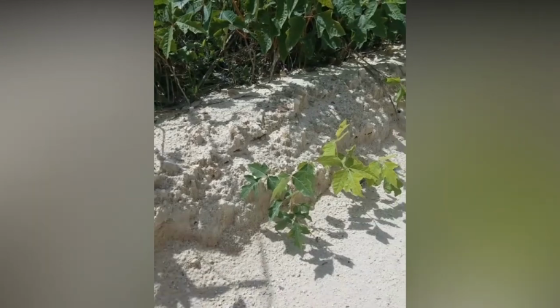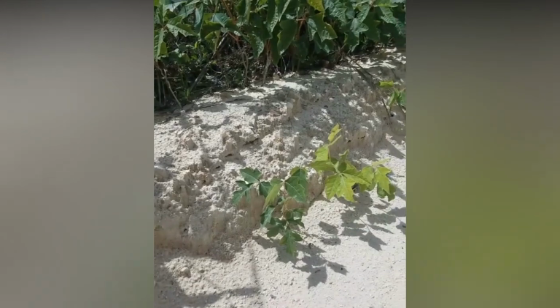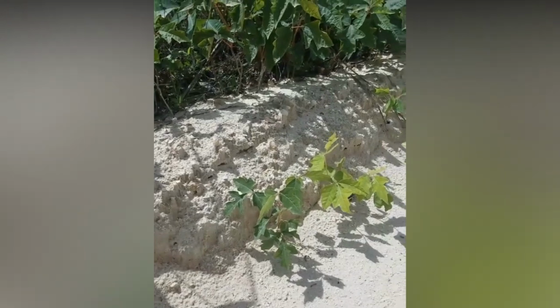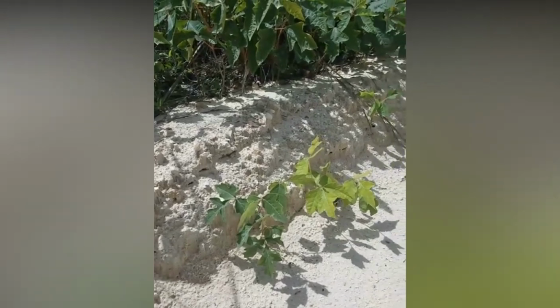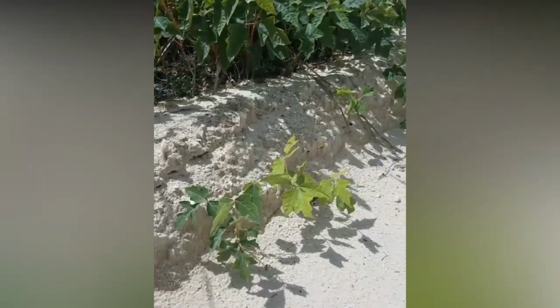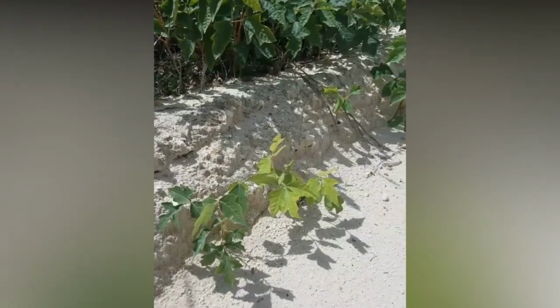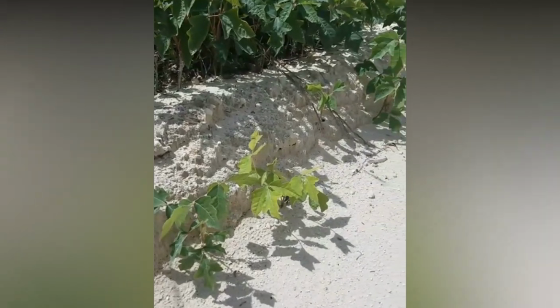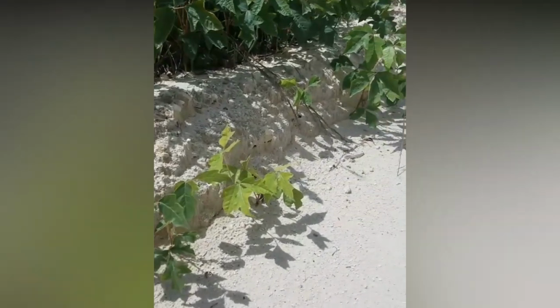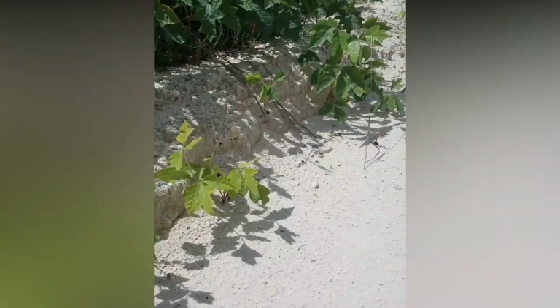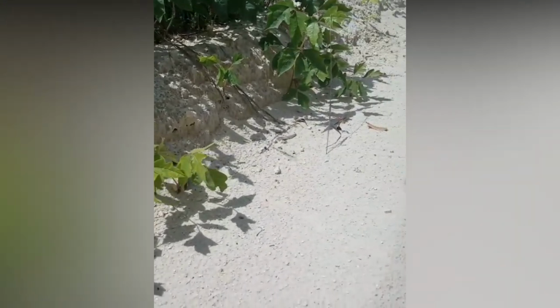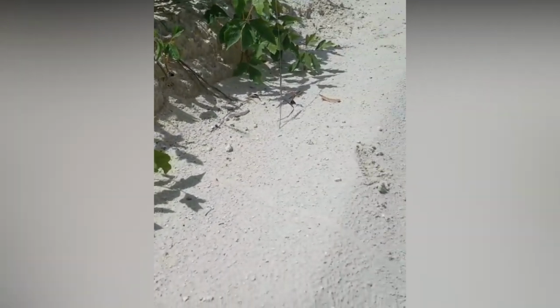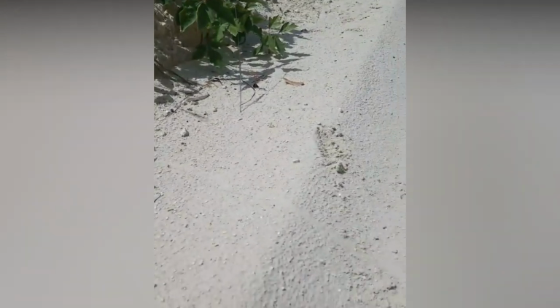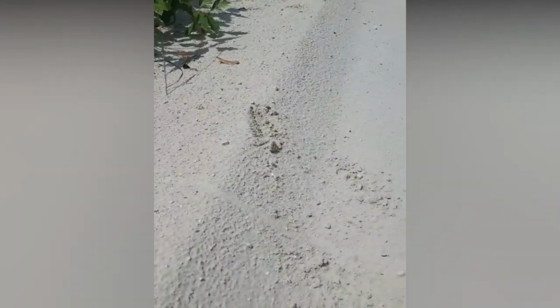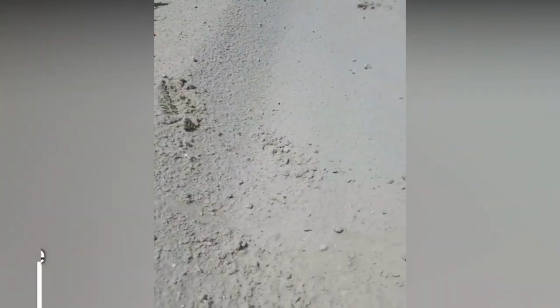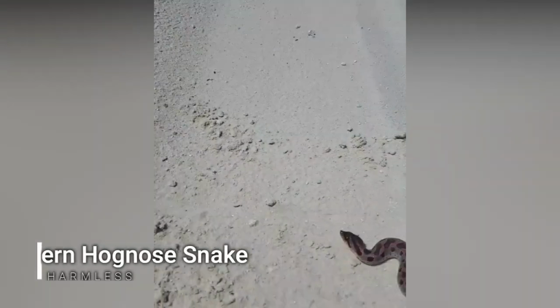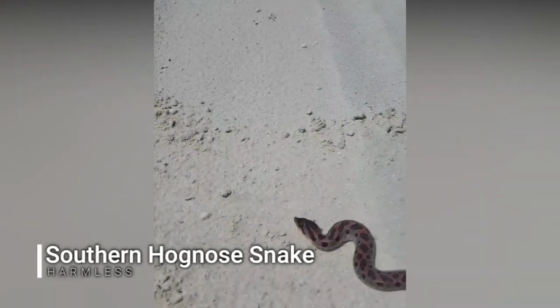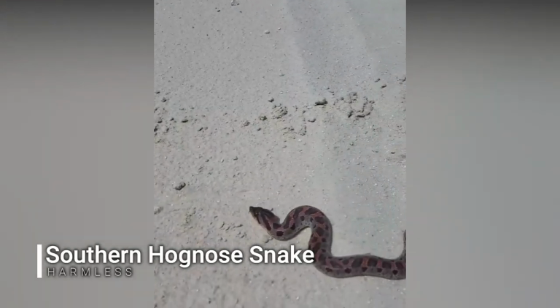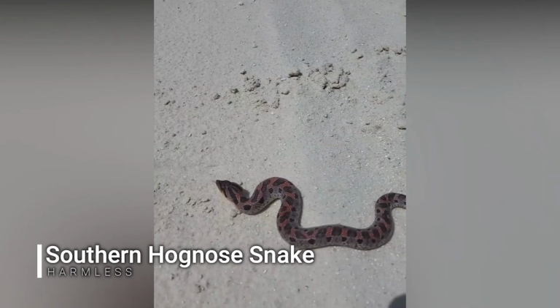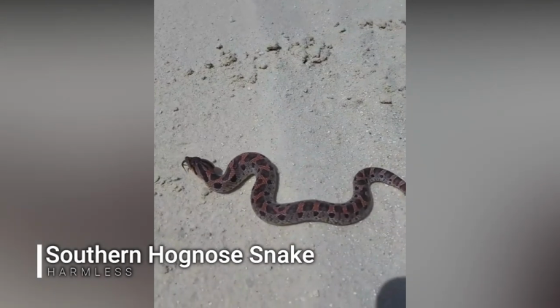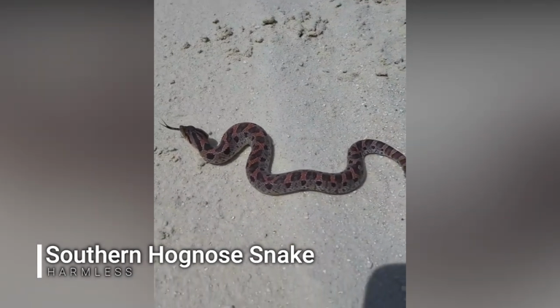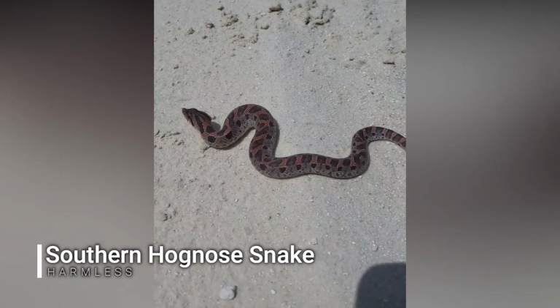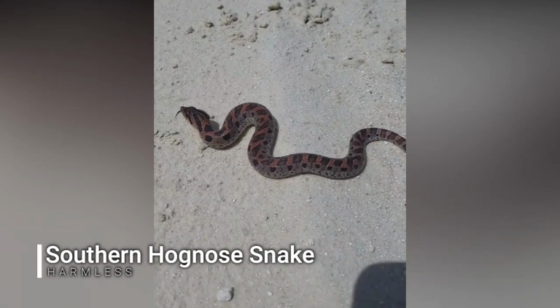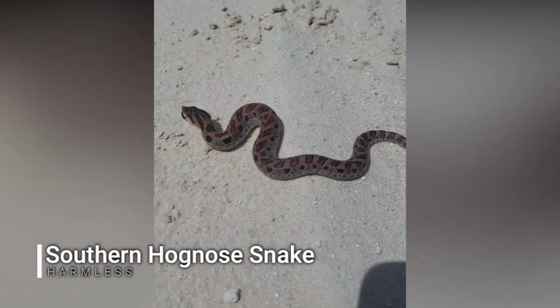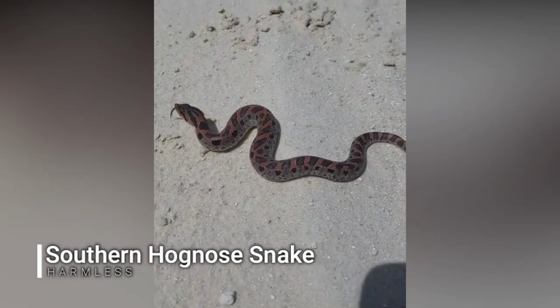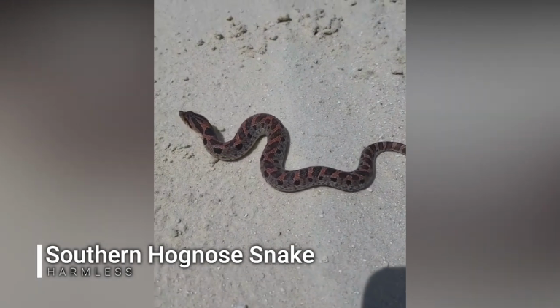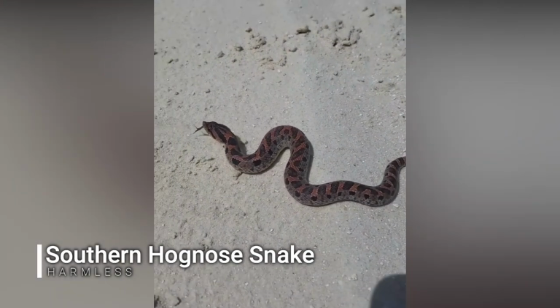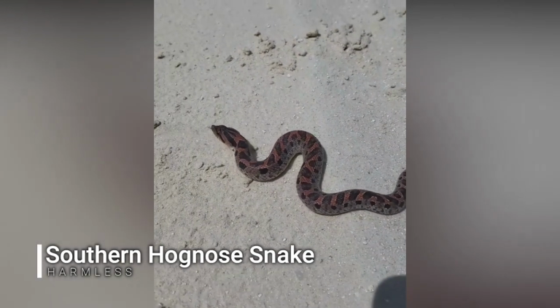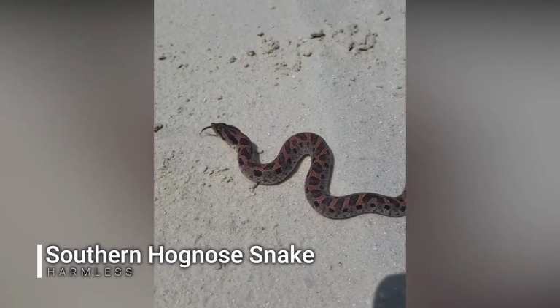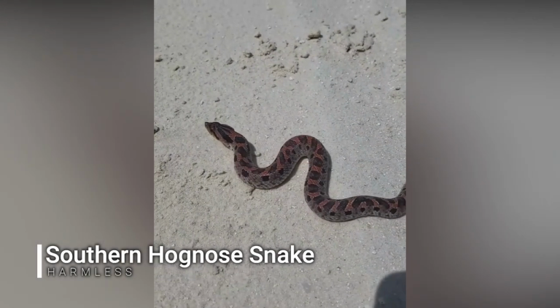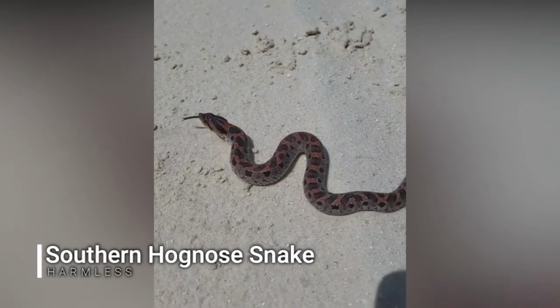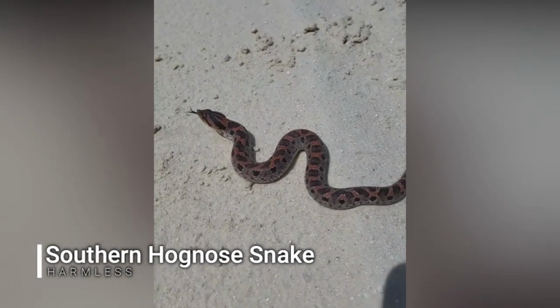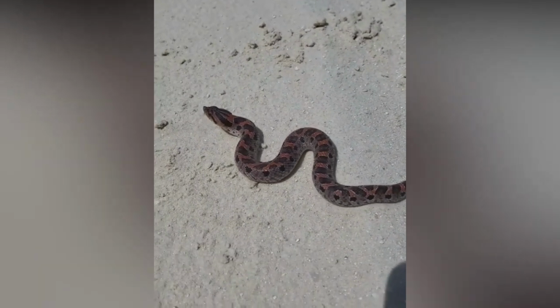Cruising along, looking at little sticks on the road, and we see this little guy — lifer Southern hog-nosed snake. That's right!